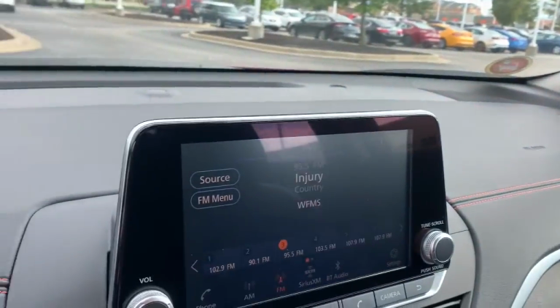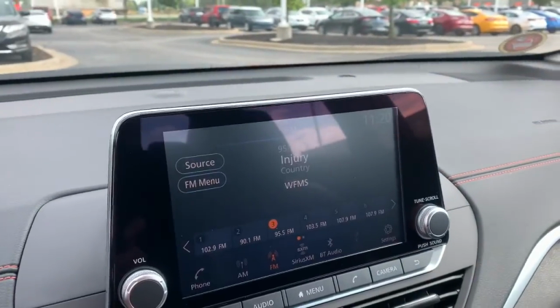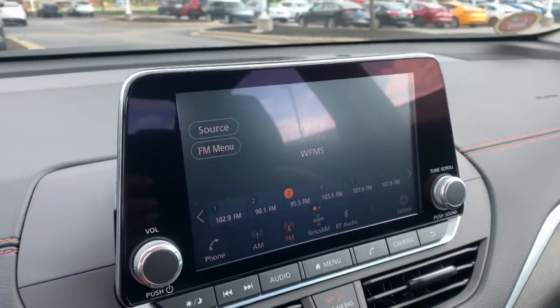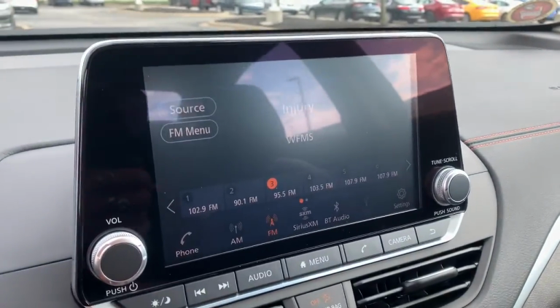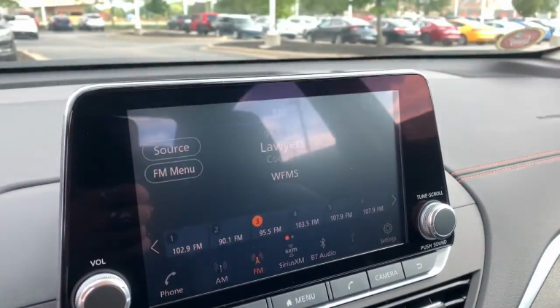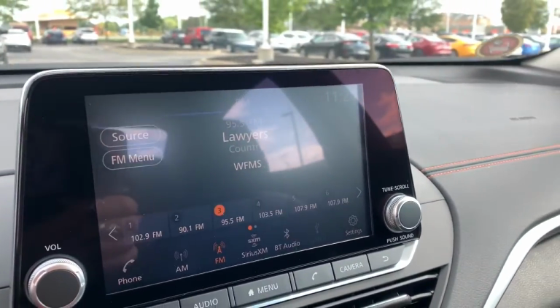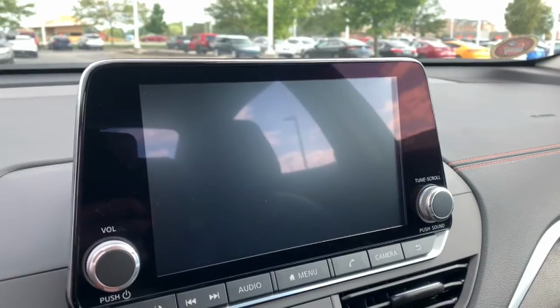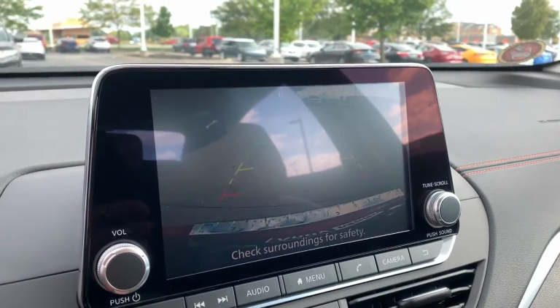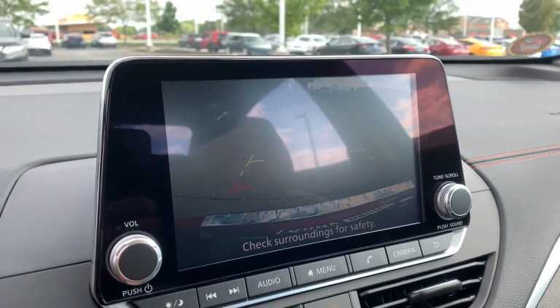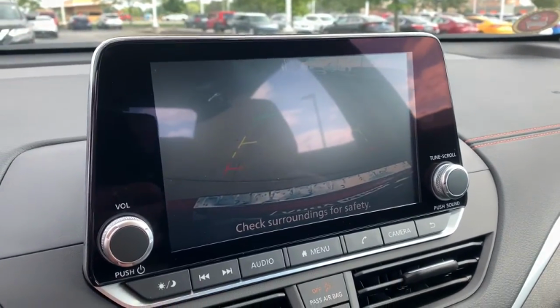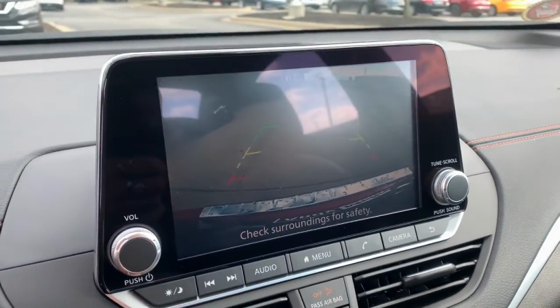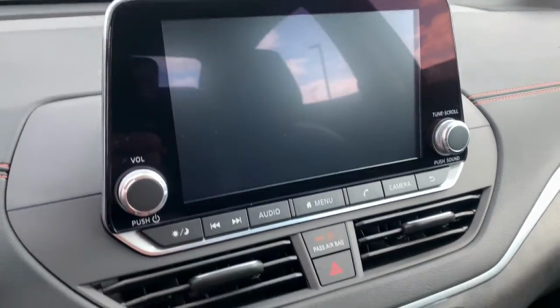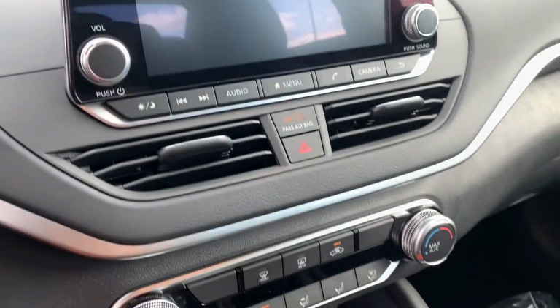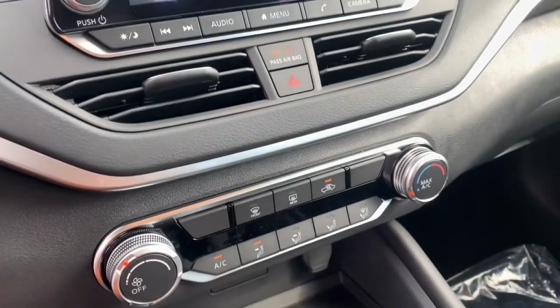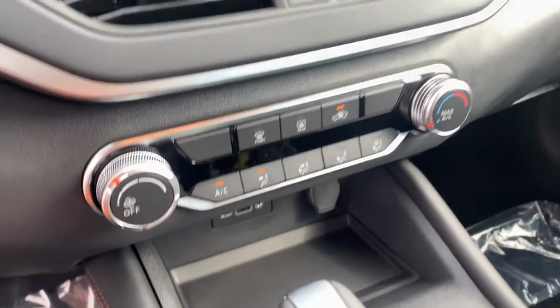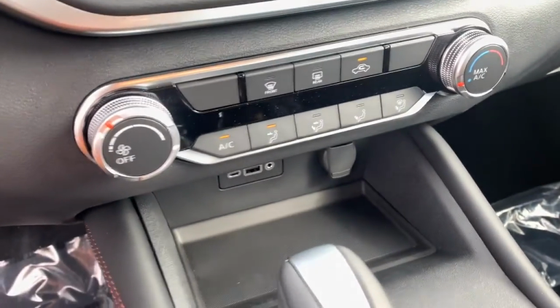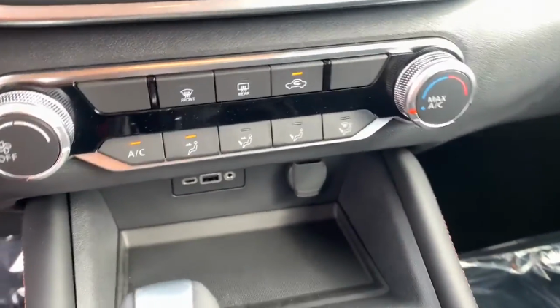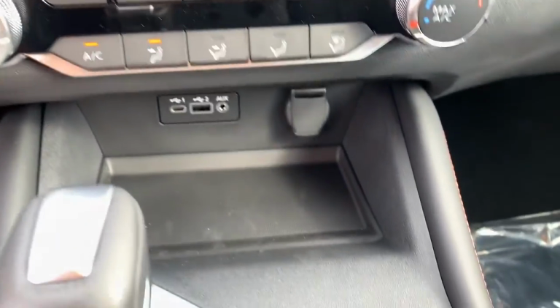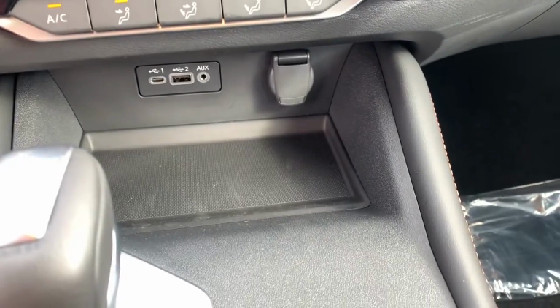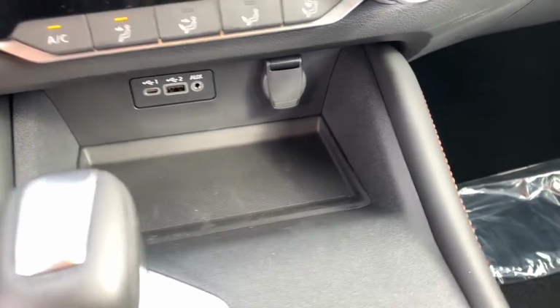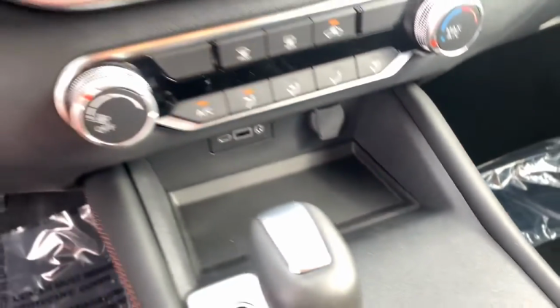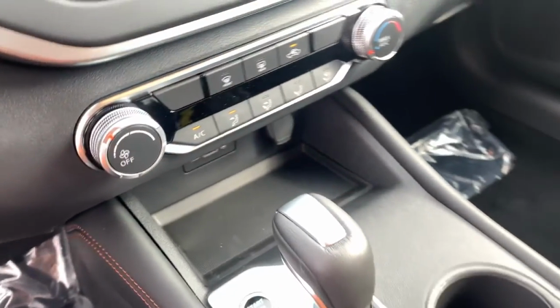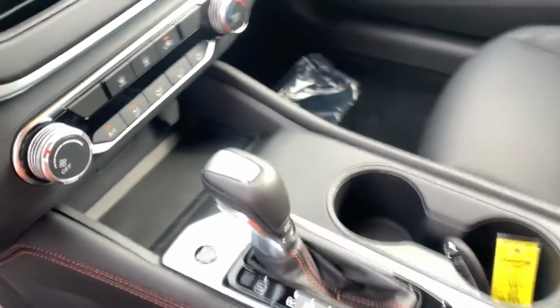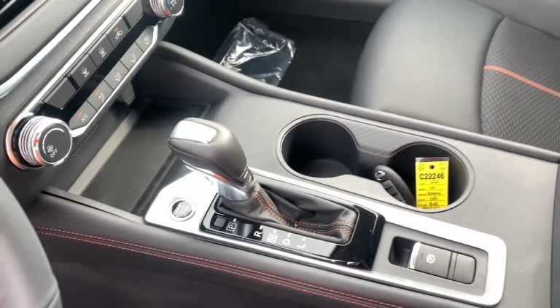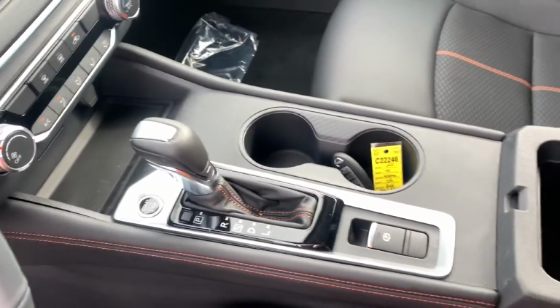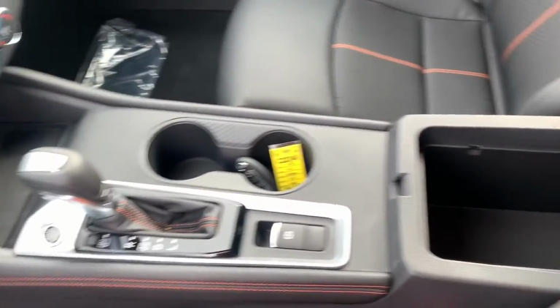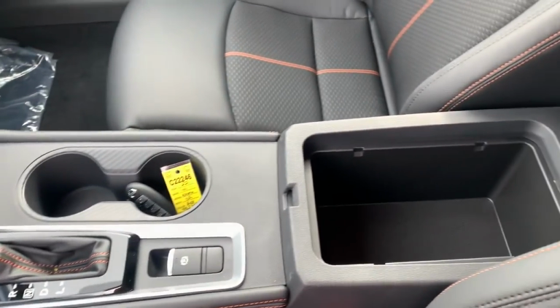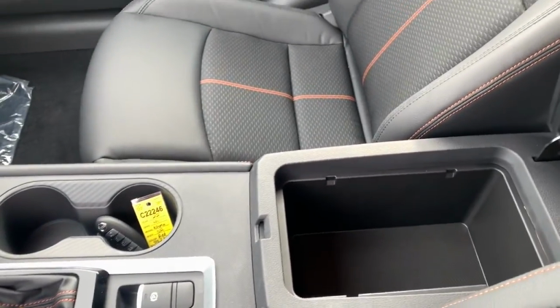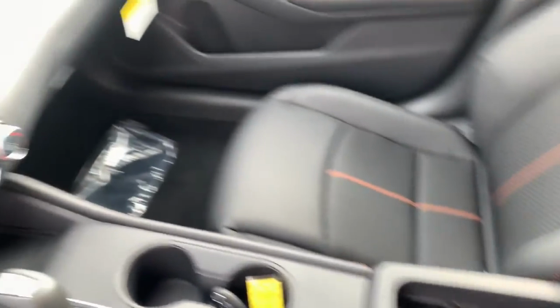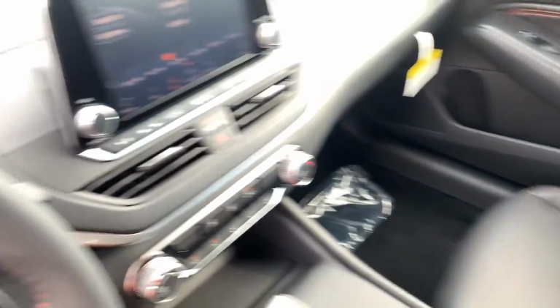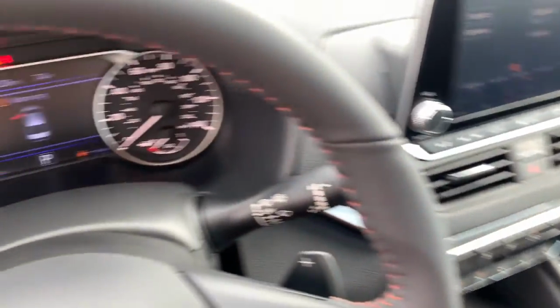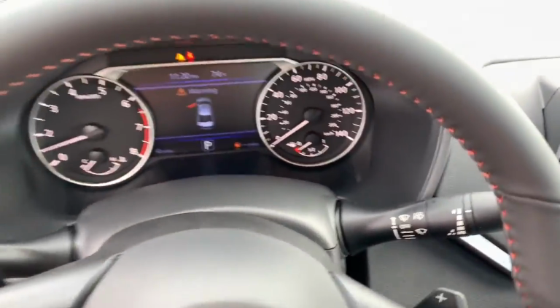Keyless entry, satellite radio, power driver's seat, blind spot monitor, aluminum wheels, electronic stability control, traction control, intermittent wipers, tire pressure monitoring system, floor mats.